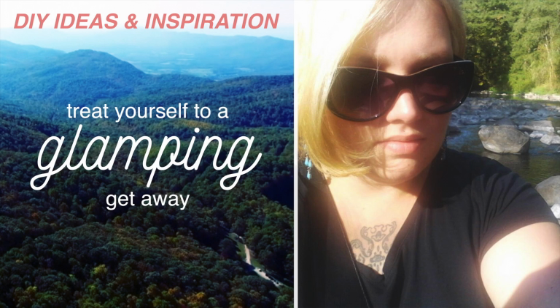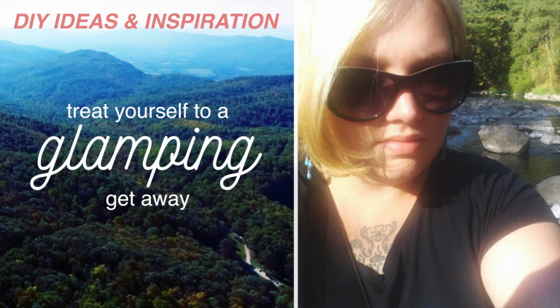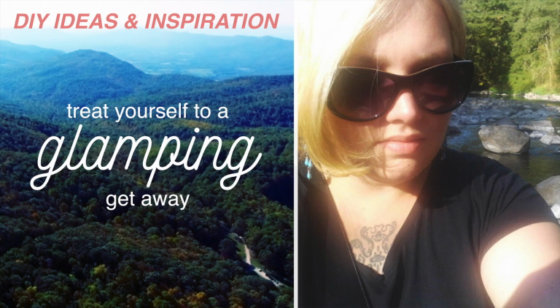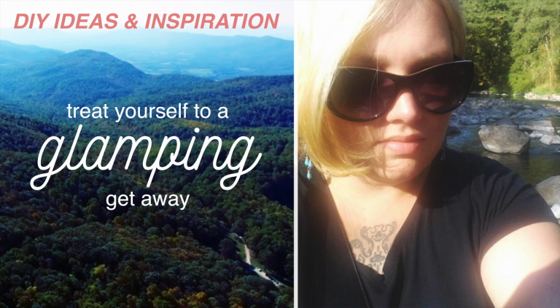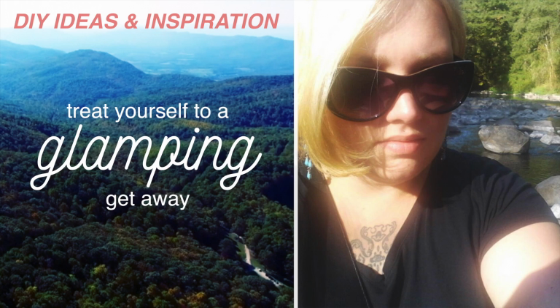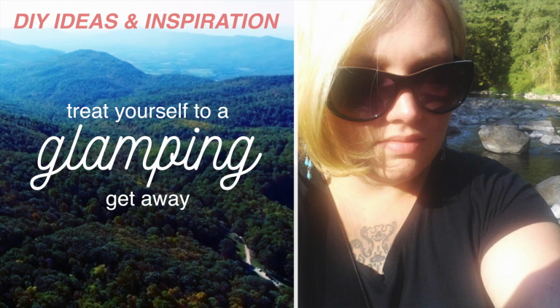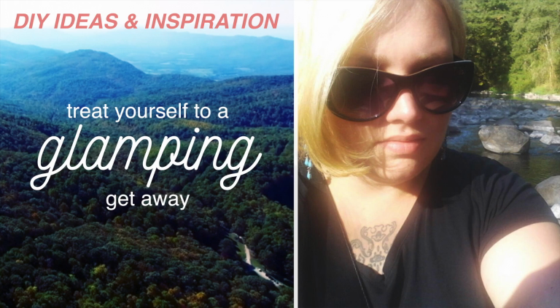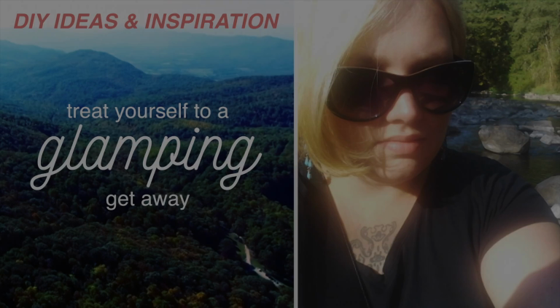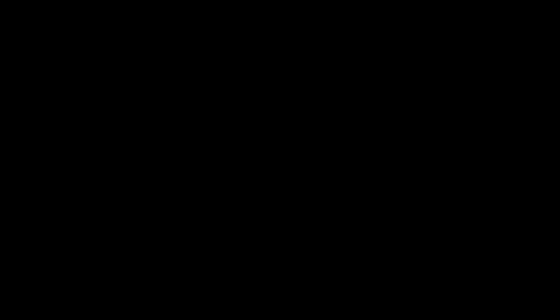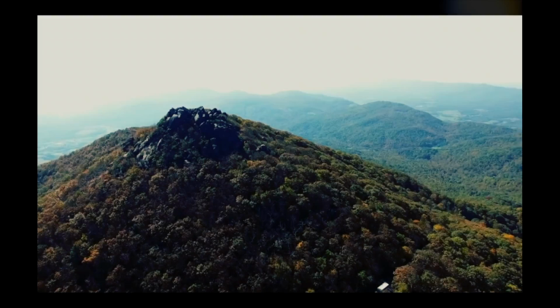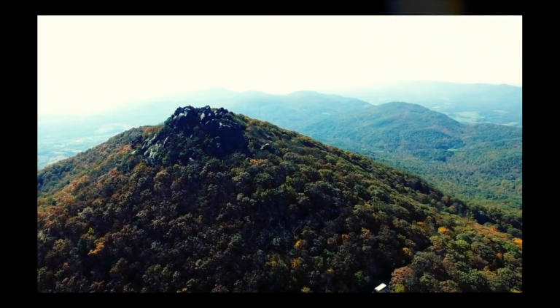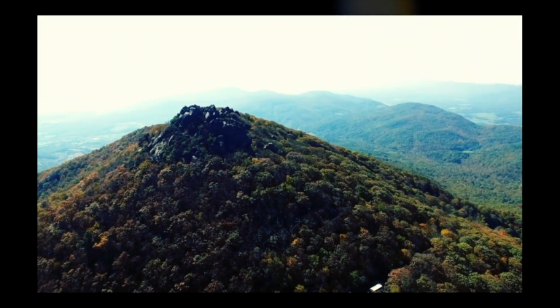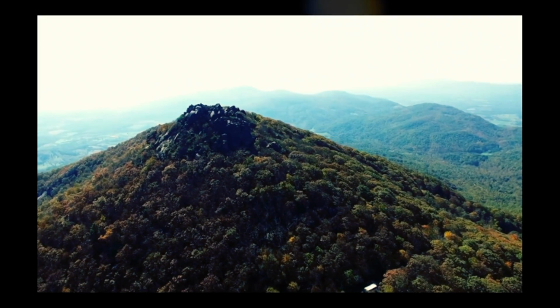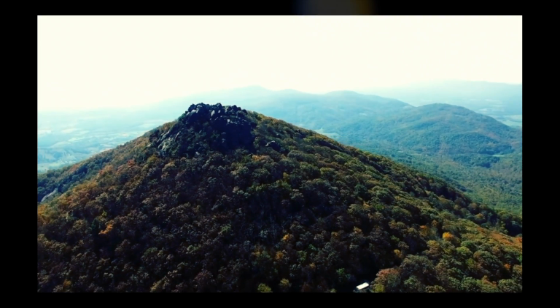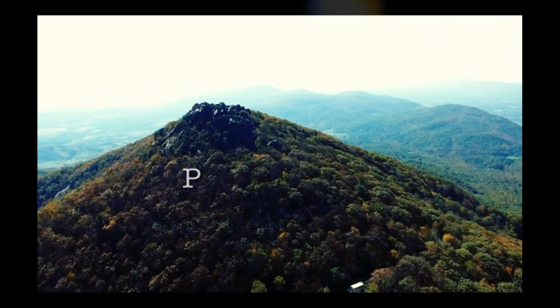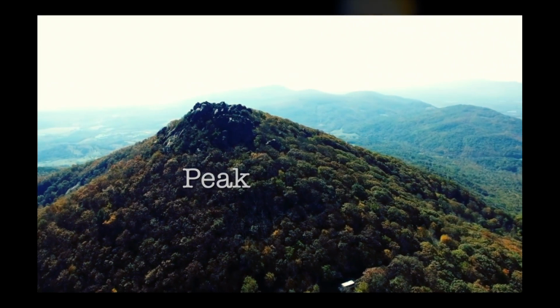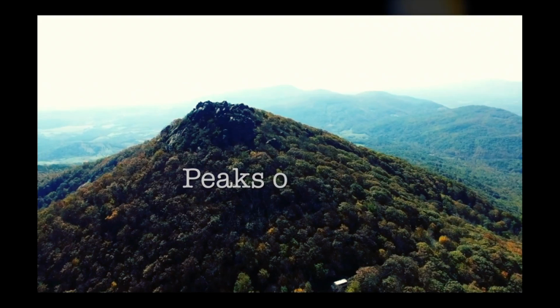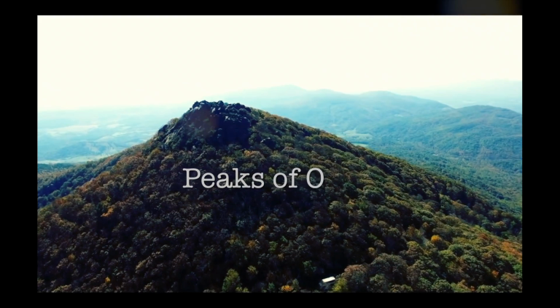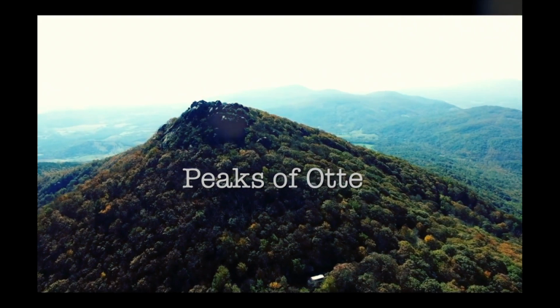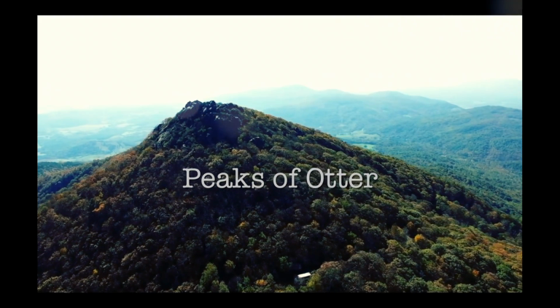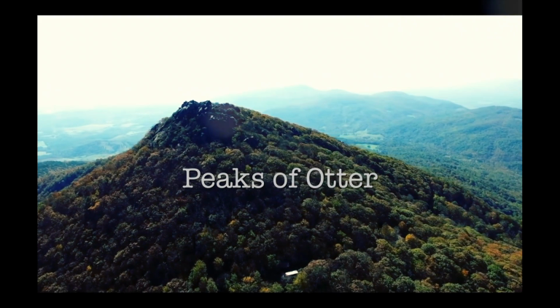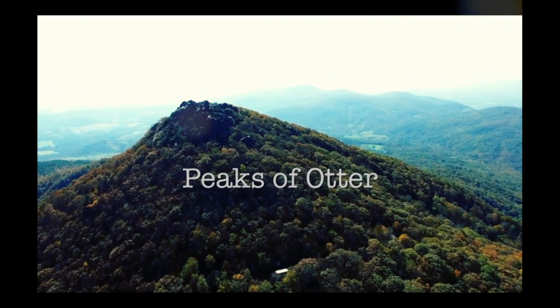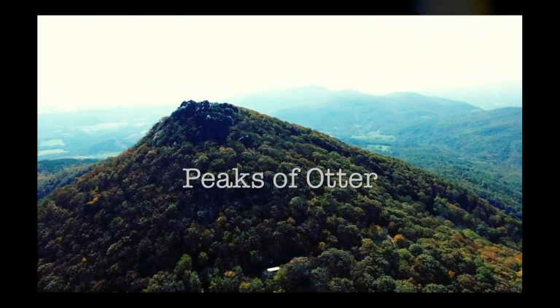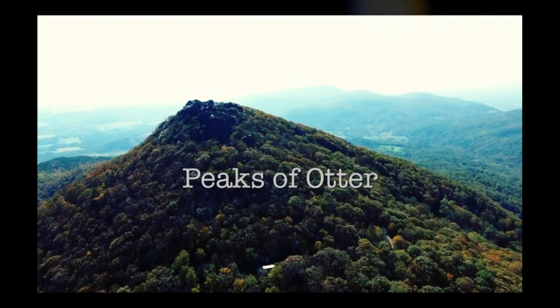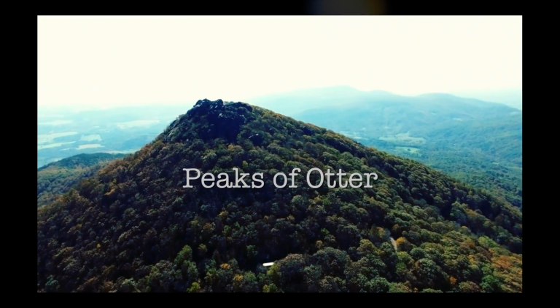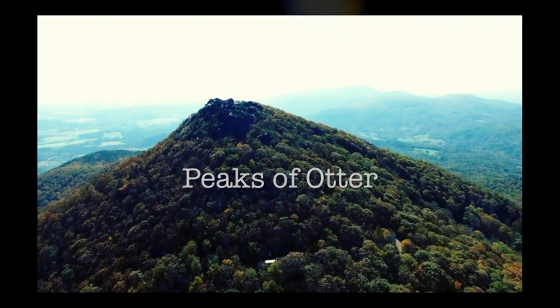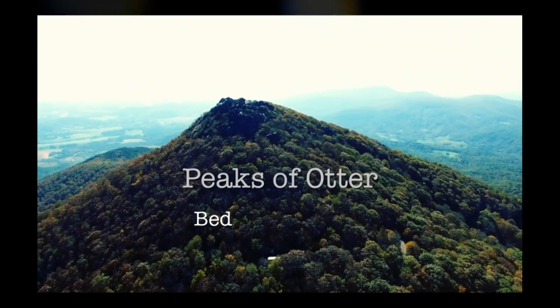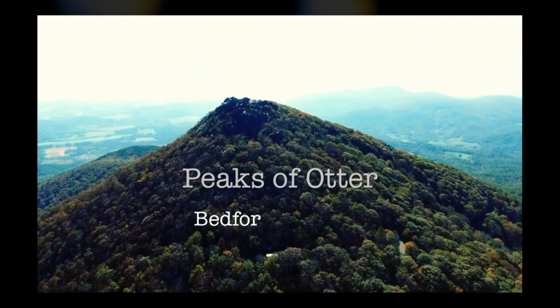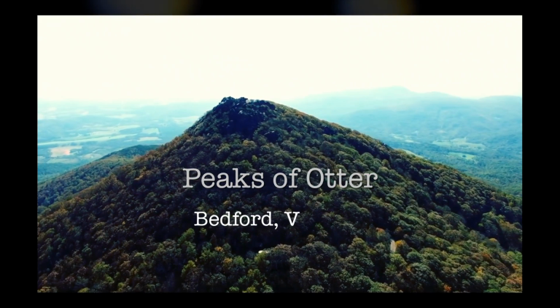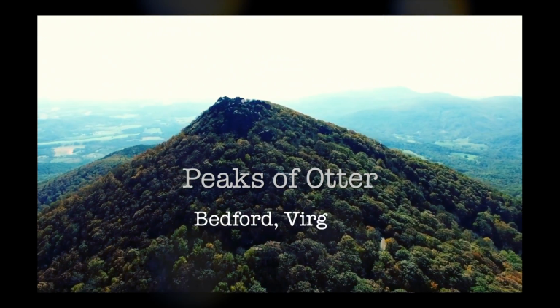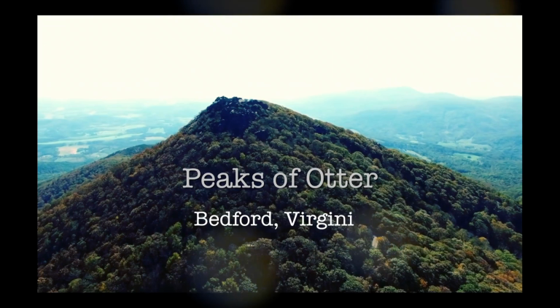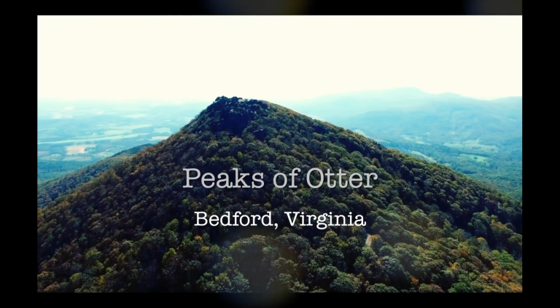Hey guys, I'm Diana with Fresh Avedry and I'm here to talk to you about DIY ideas and inspirations for treating yourself to a glamping trip this summer.